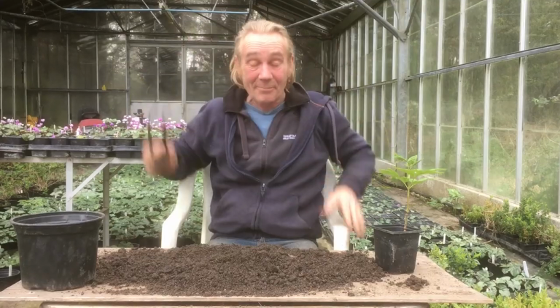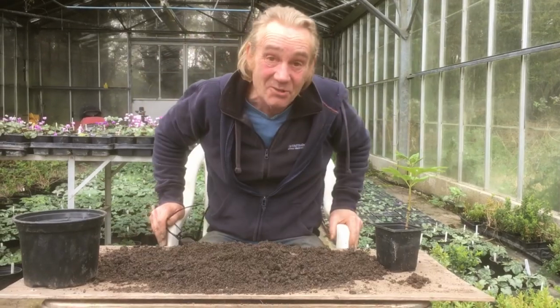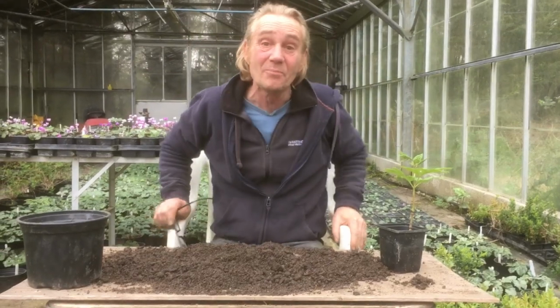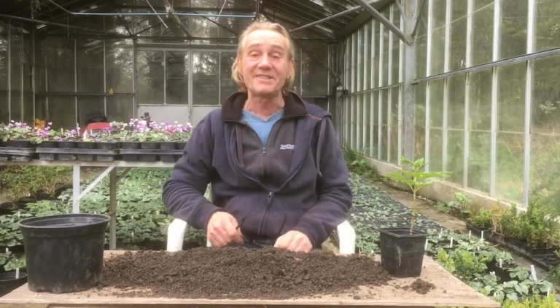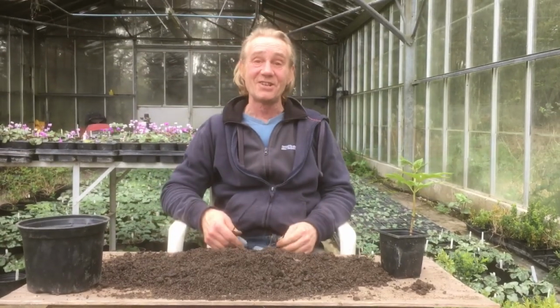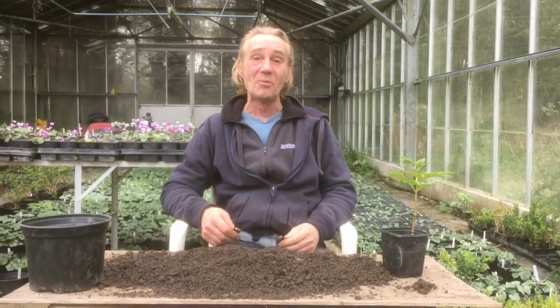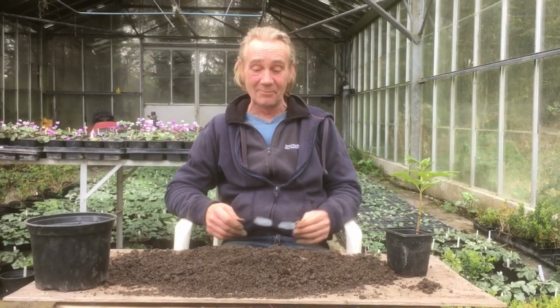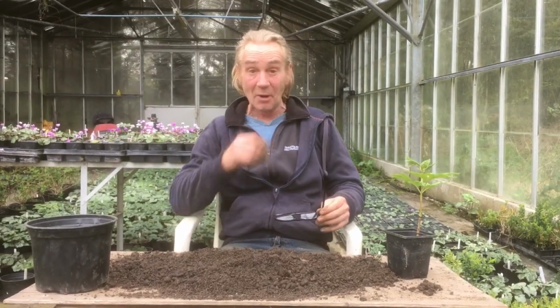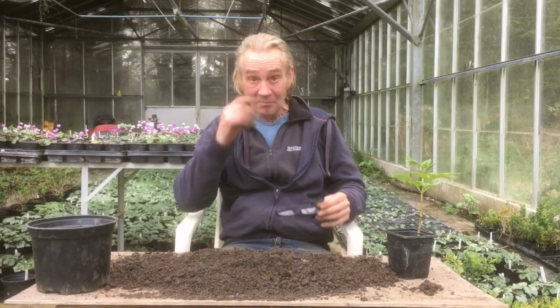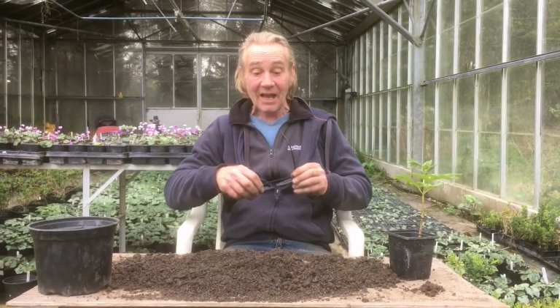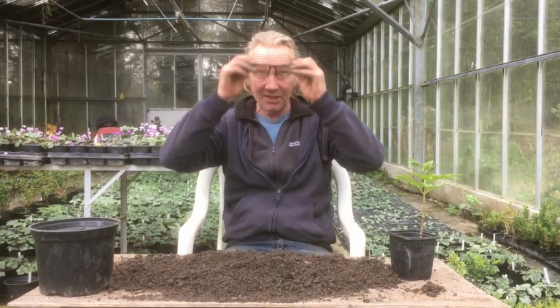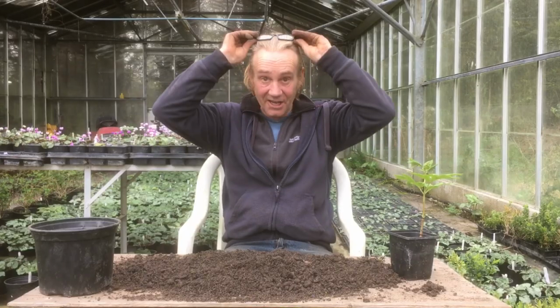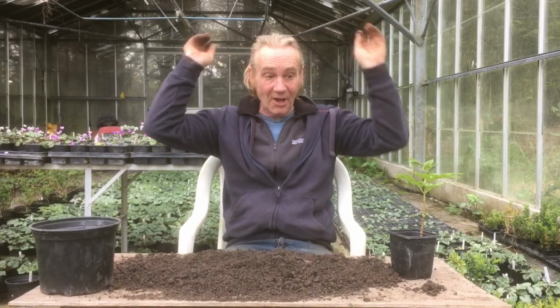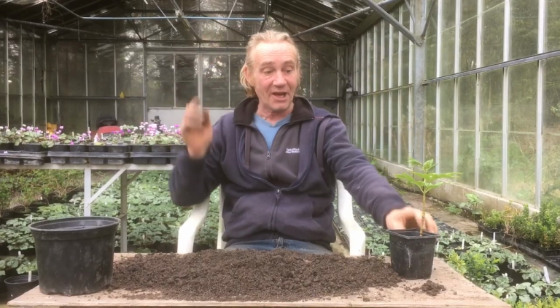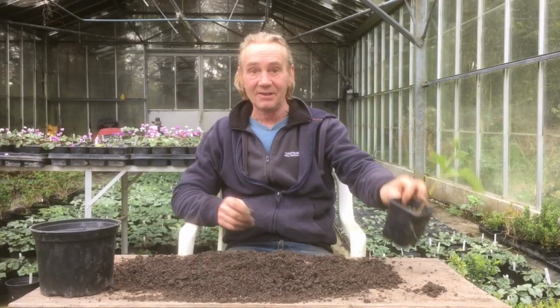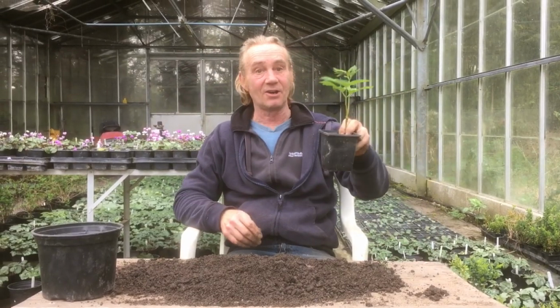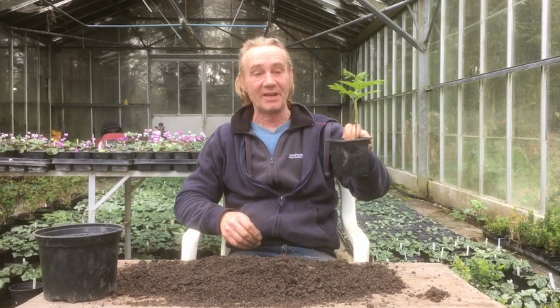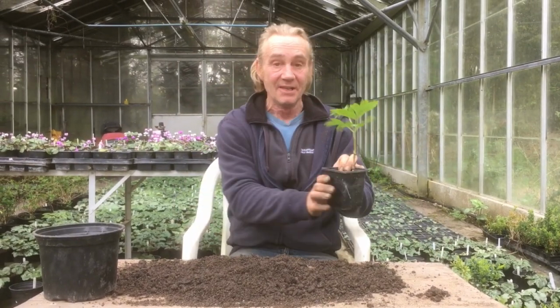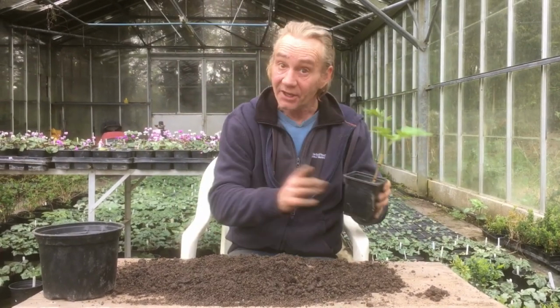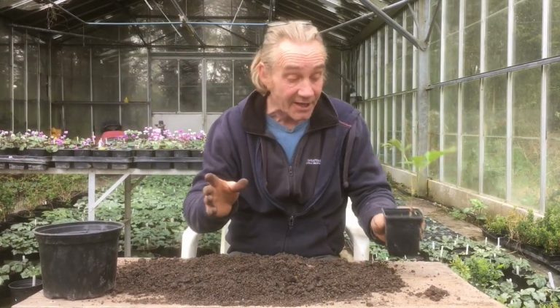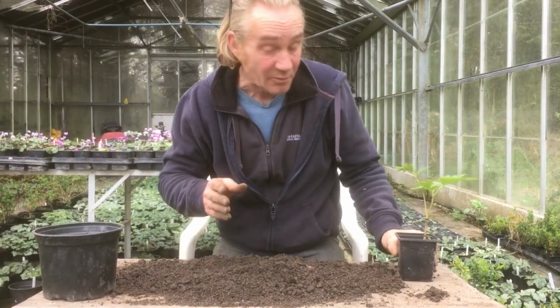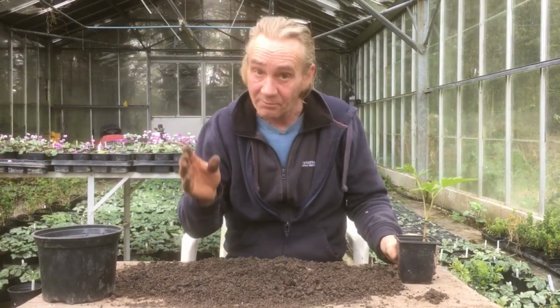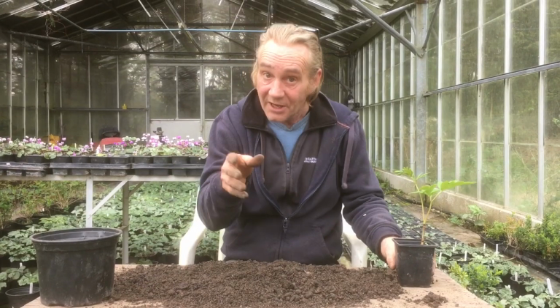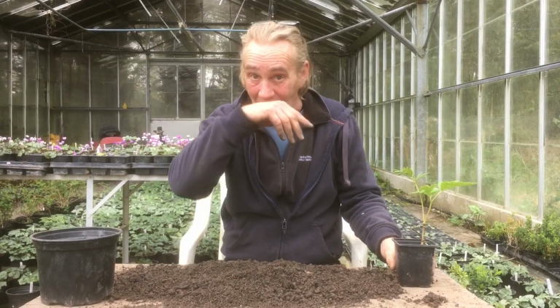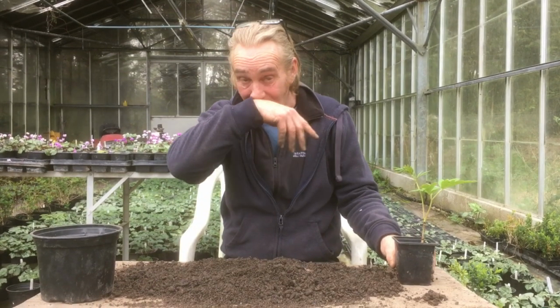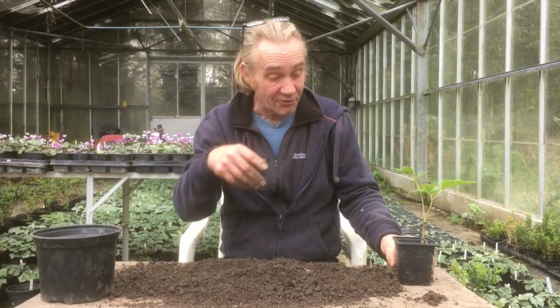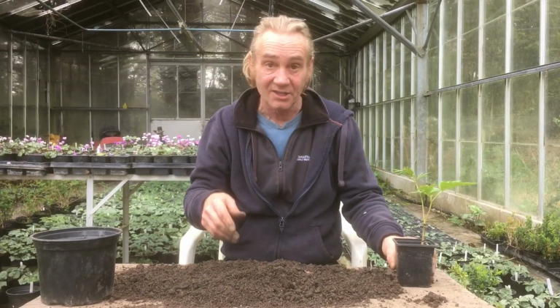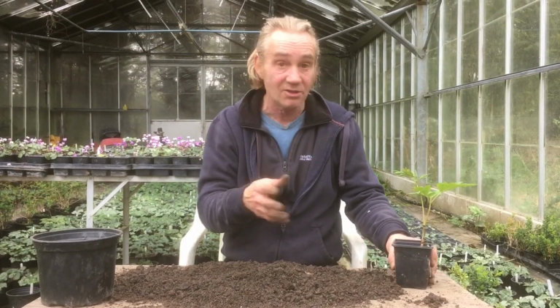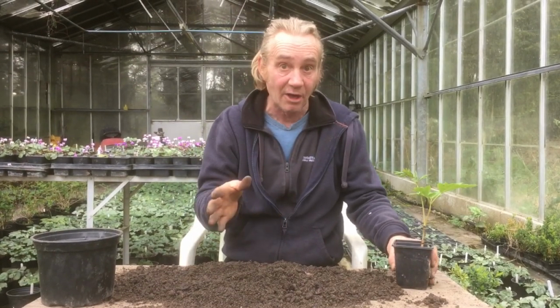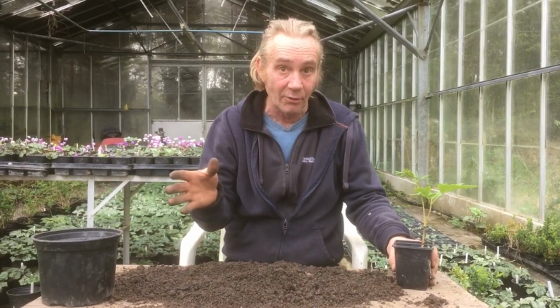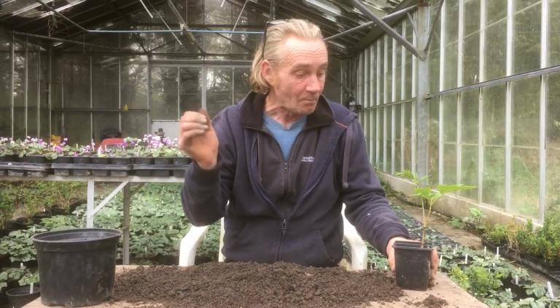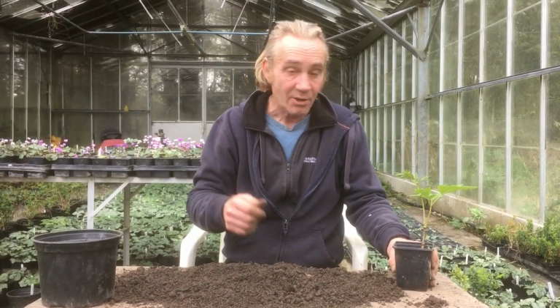Hello happy gardeners. Welcome back to Stinky Ditch Nursery. We've got Marla on camera — say hello Marla. Hi. And today we are potting up our tree peony. I've done a couple of videos about these before, quite a few years ago, and I had a few messages to do a part four follow-up. So here we go.